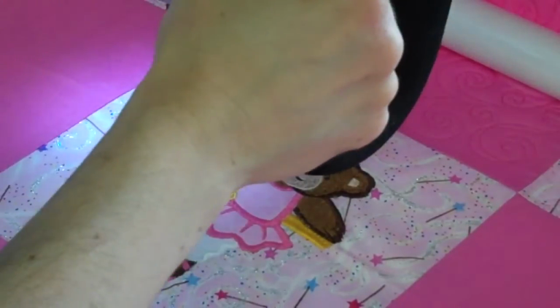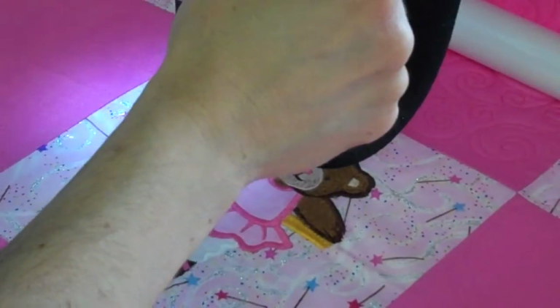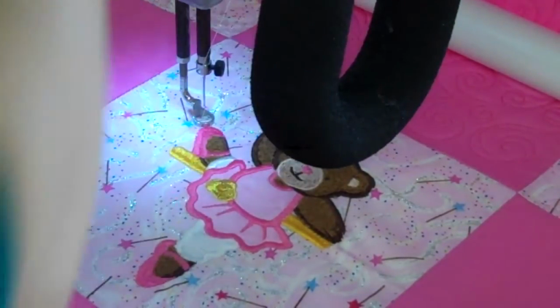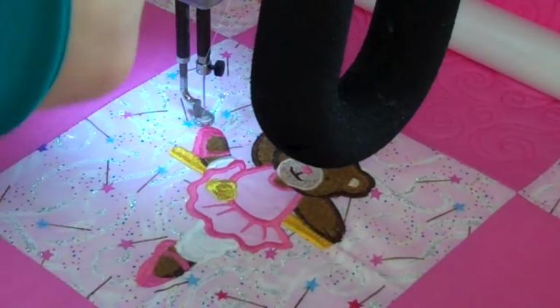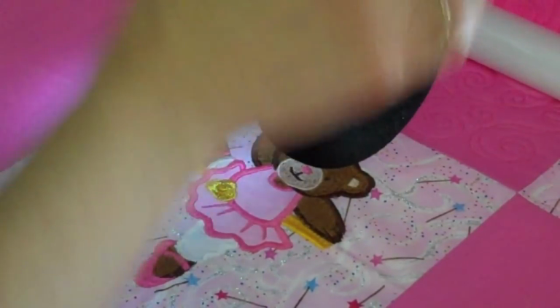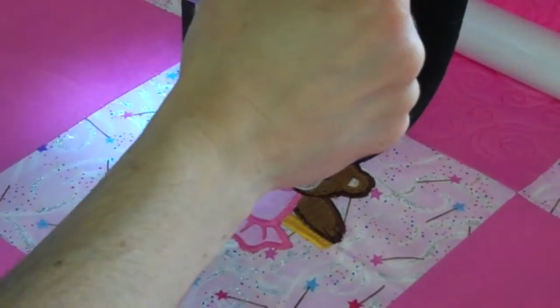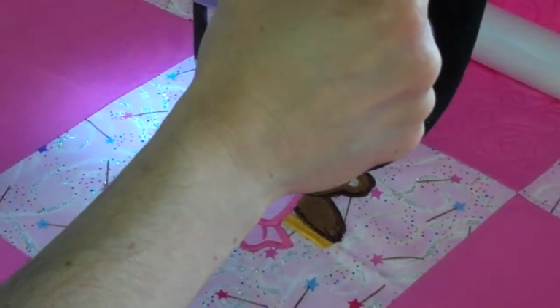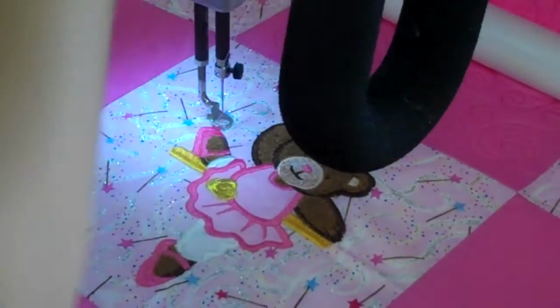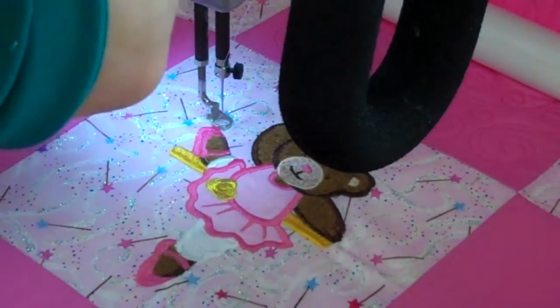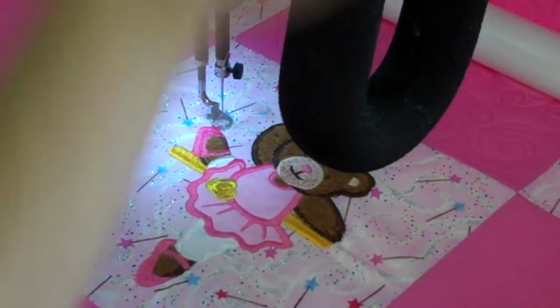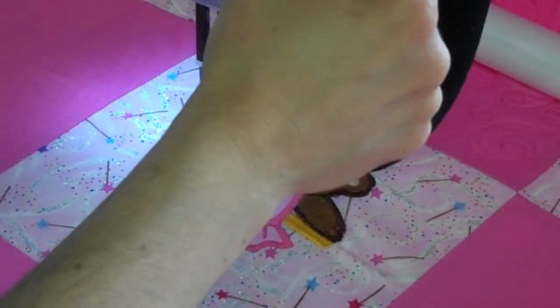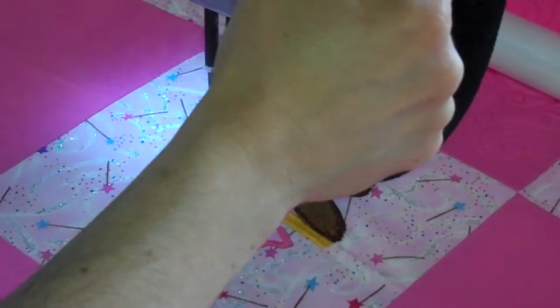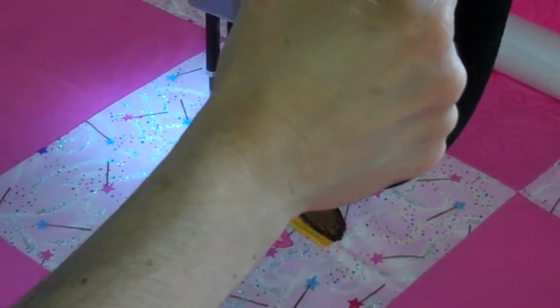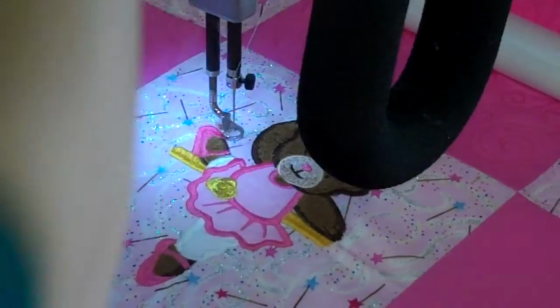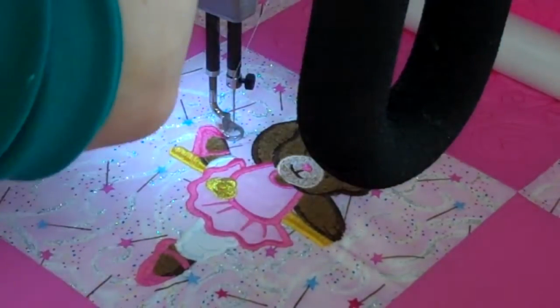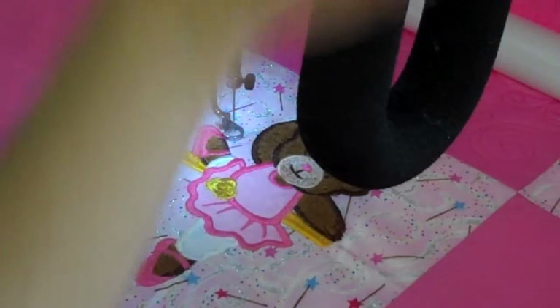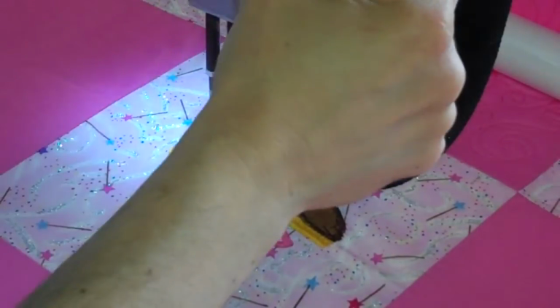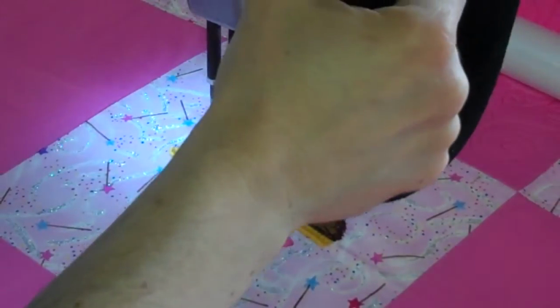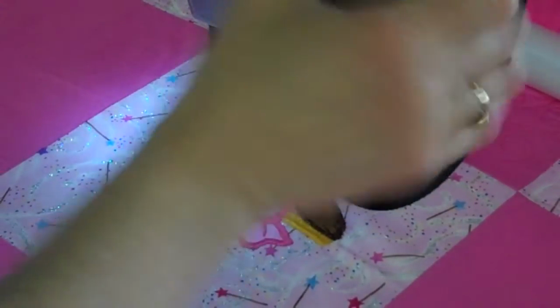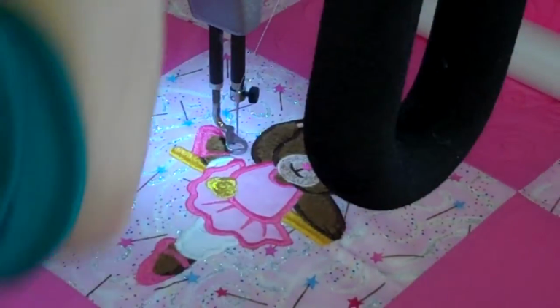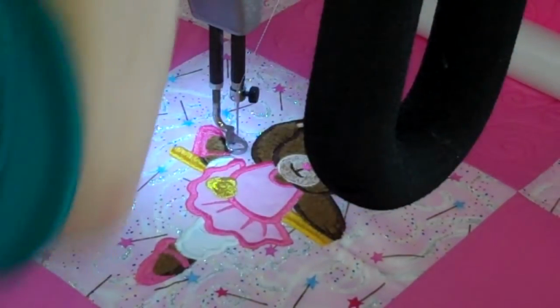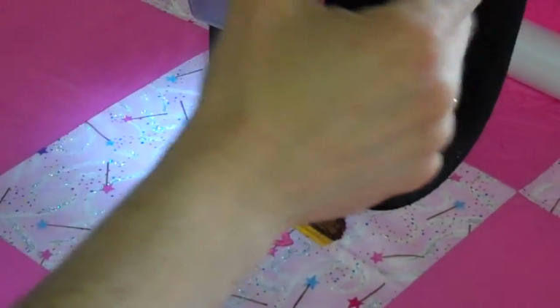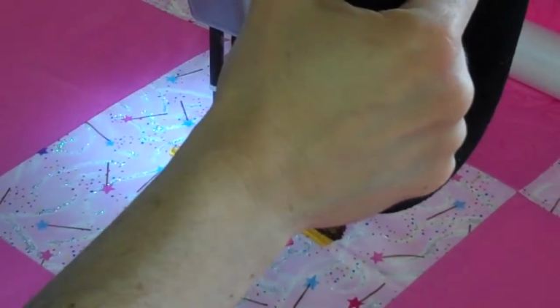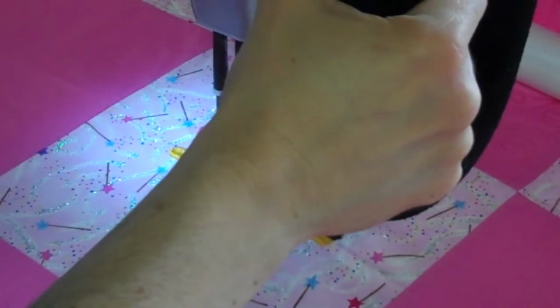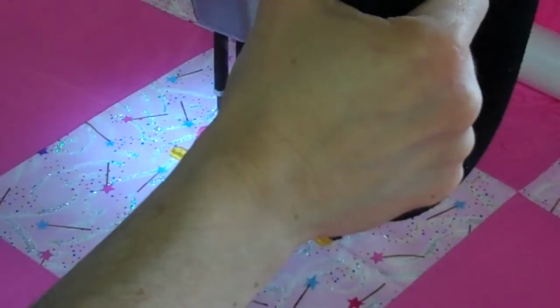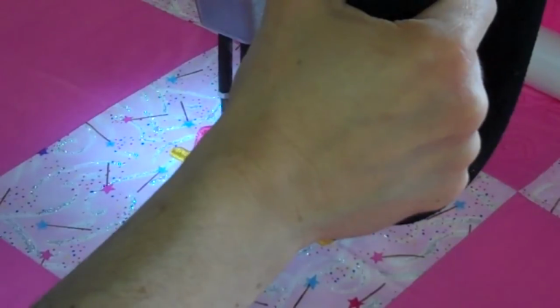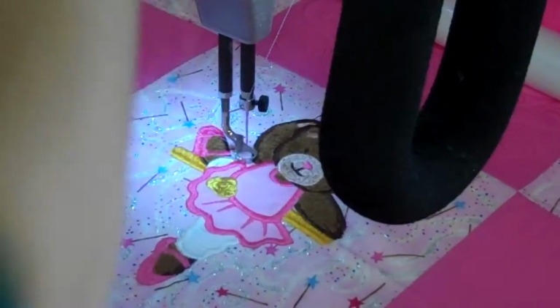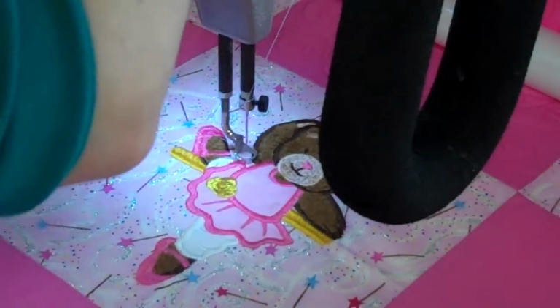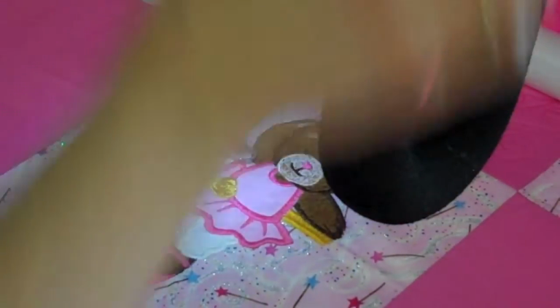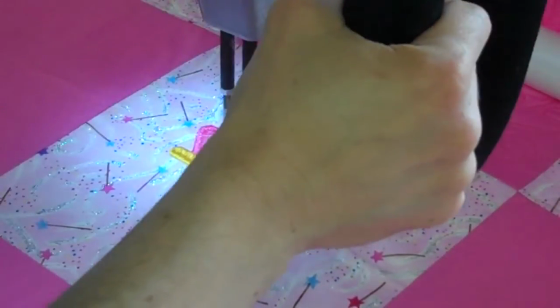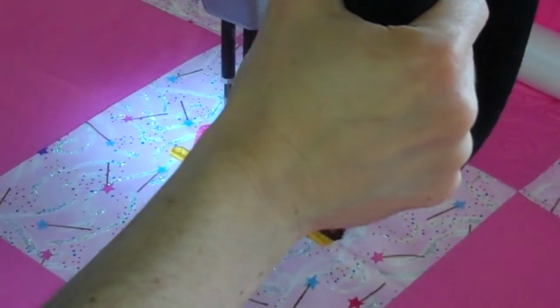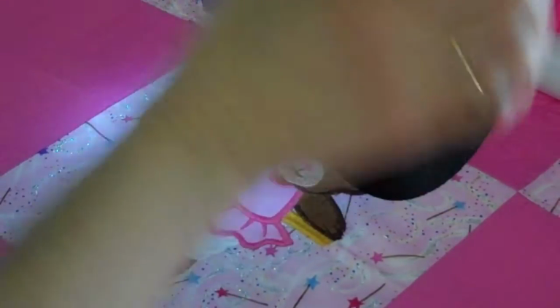We welcome you to stop in soon and see us. This is Paul at Tri-State Sewing Back. We have a whole store full of products. We're a Foff dealer, Janome dealer, and a Handy Quilter dealer.